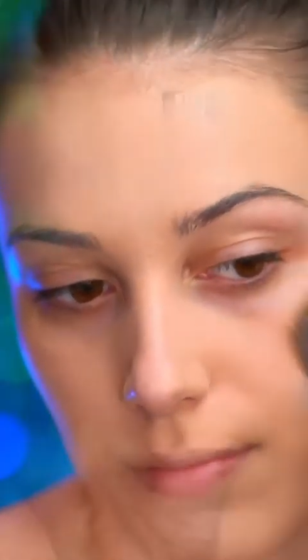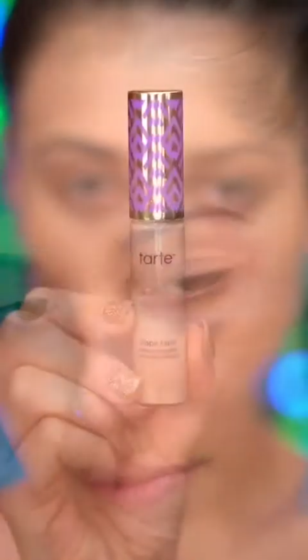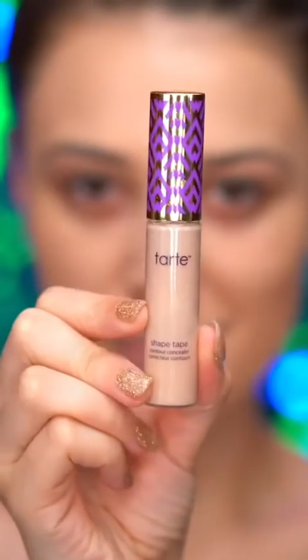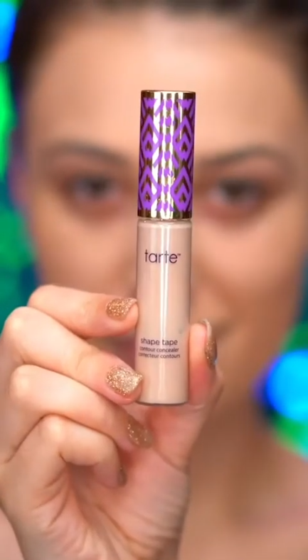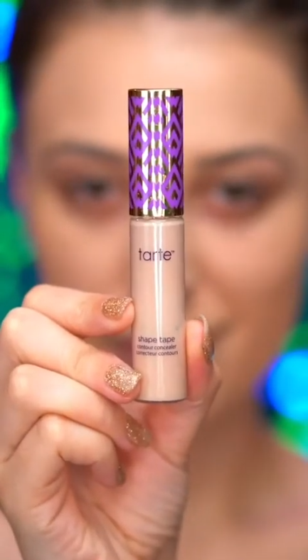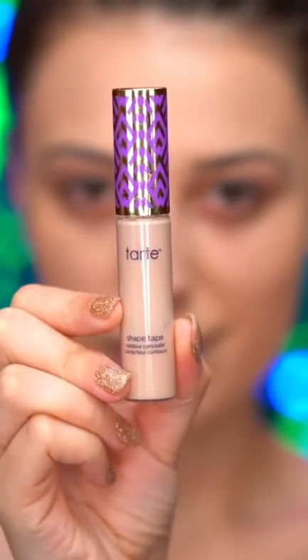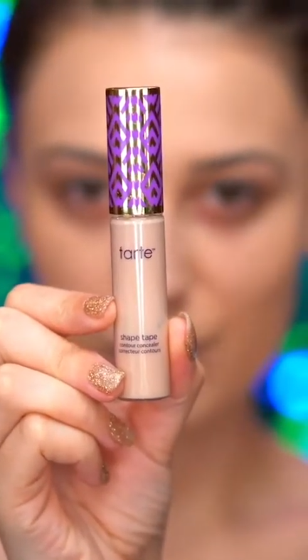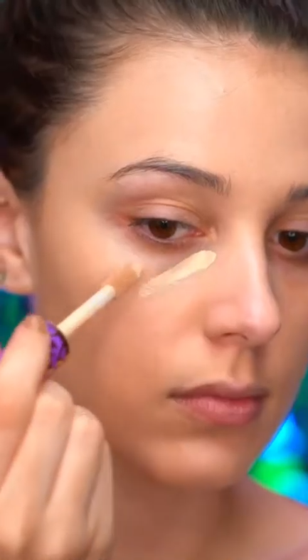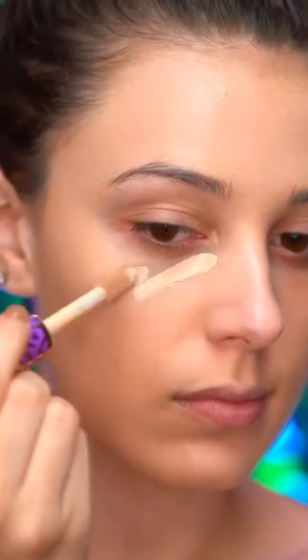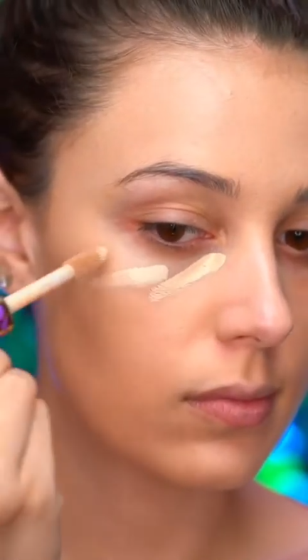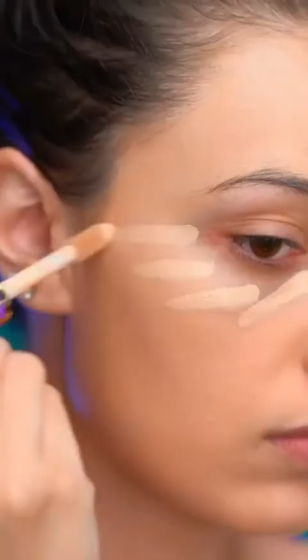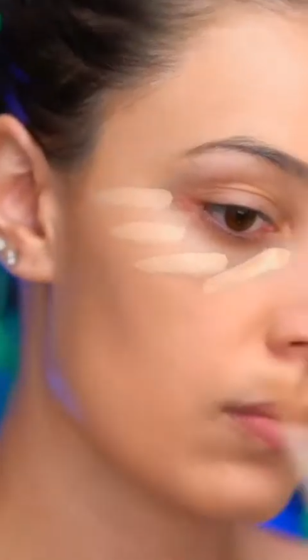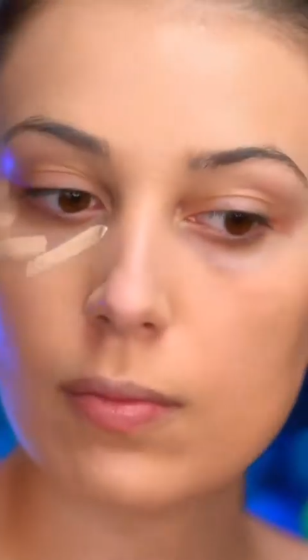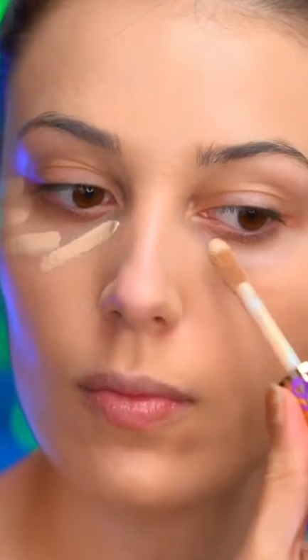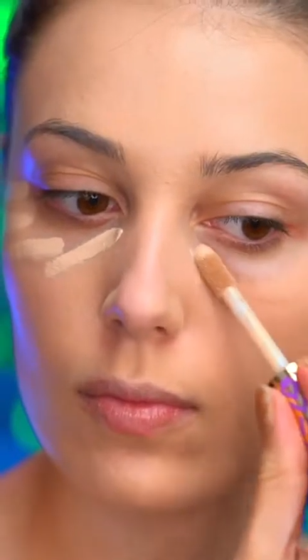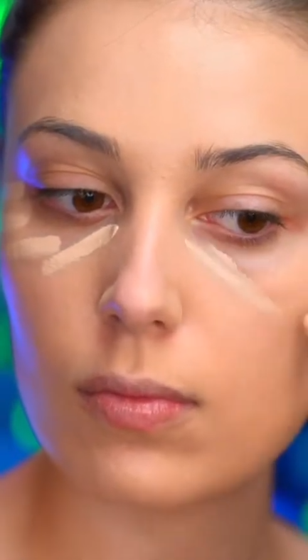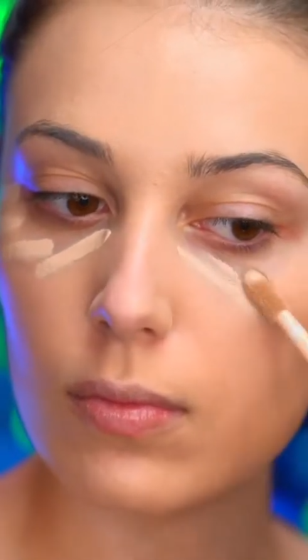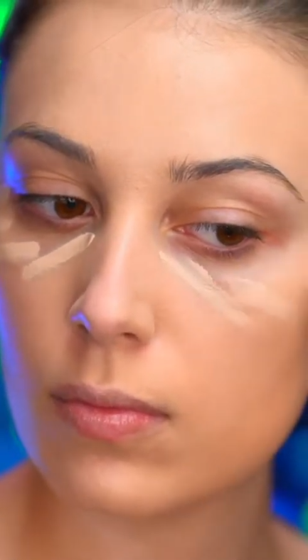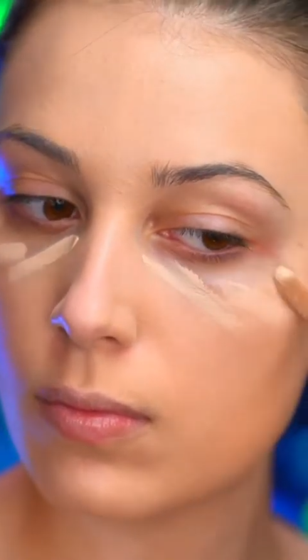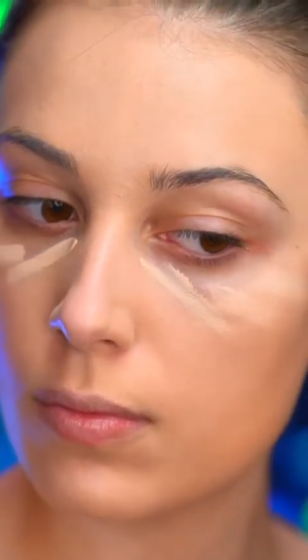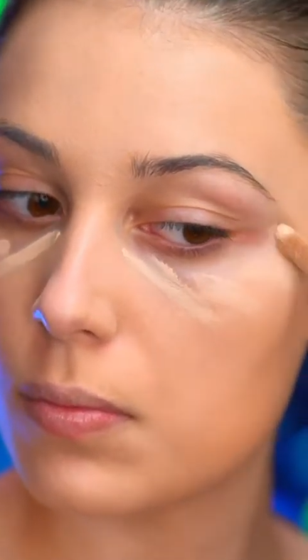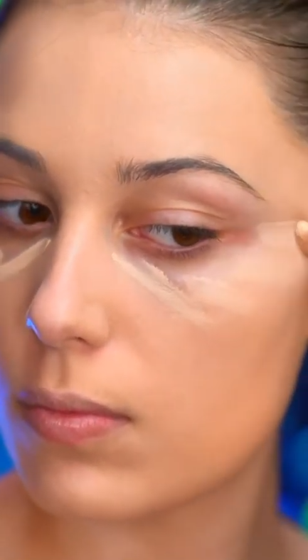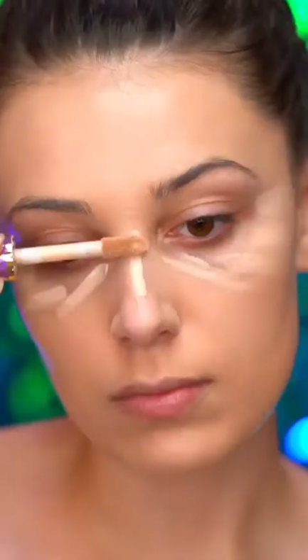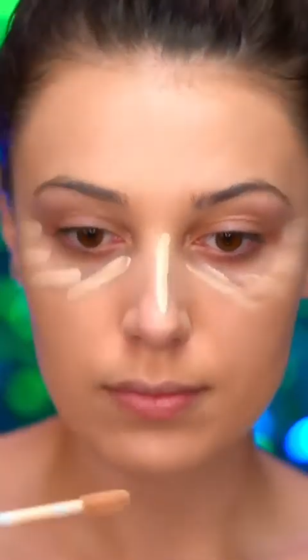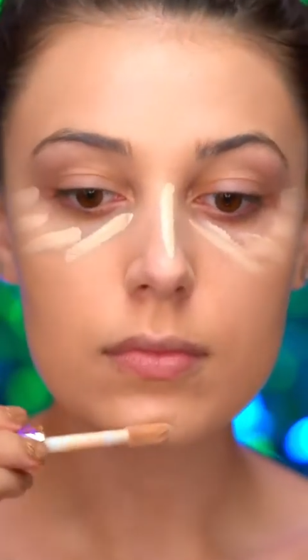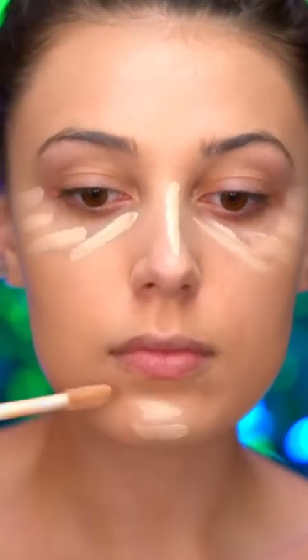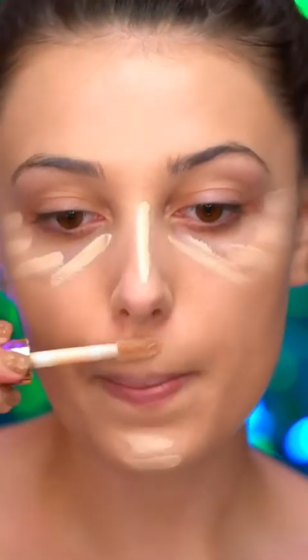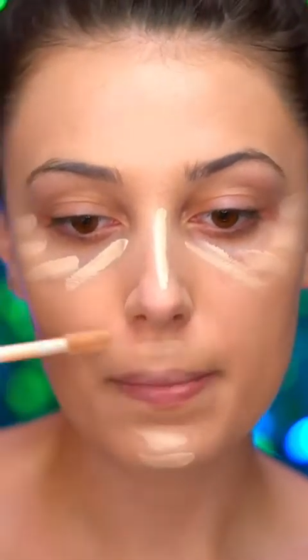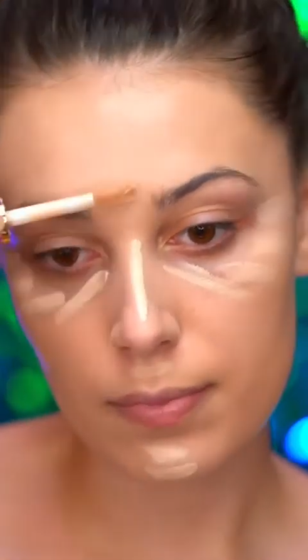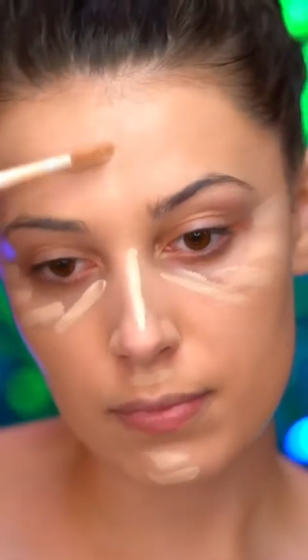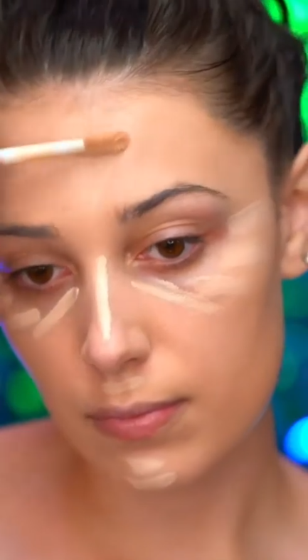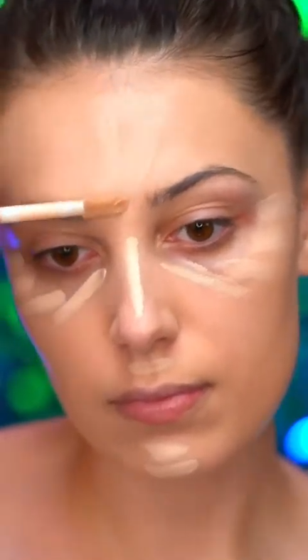To add some coverage, I'm using a concealer under my eyes so we can look as rested as a Disney princess. I'm going to apply some of the concealer around the face for extra coverage.